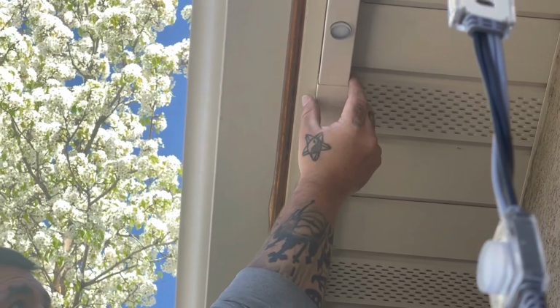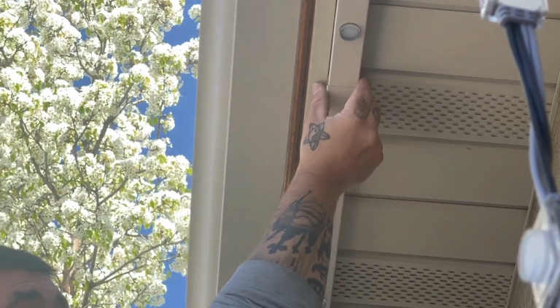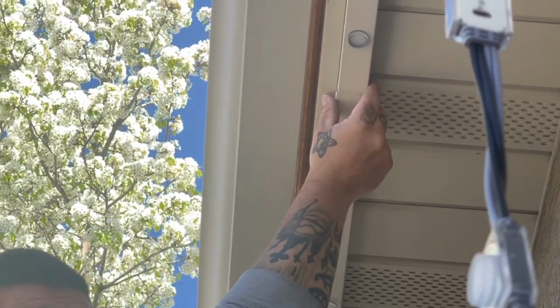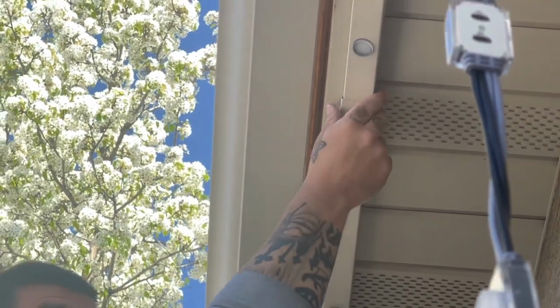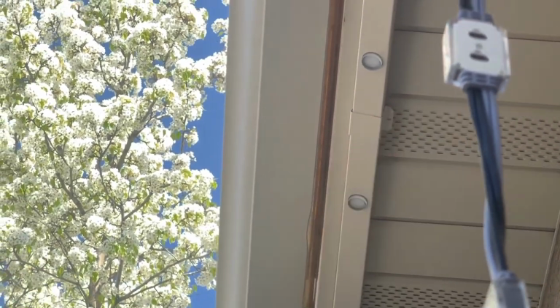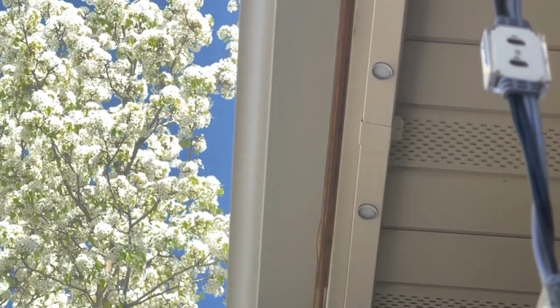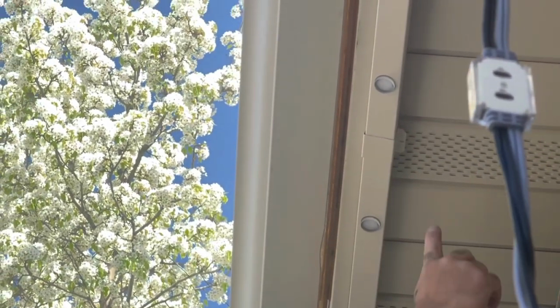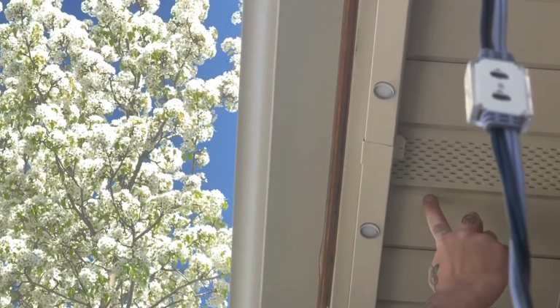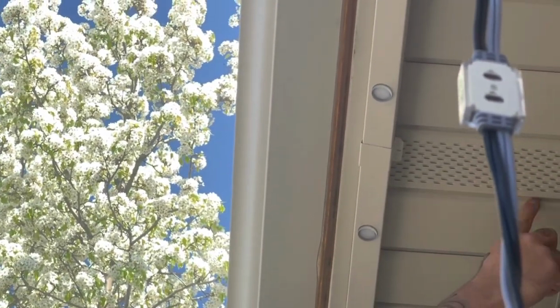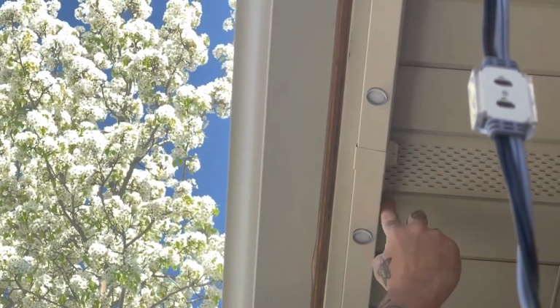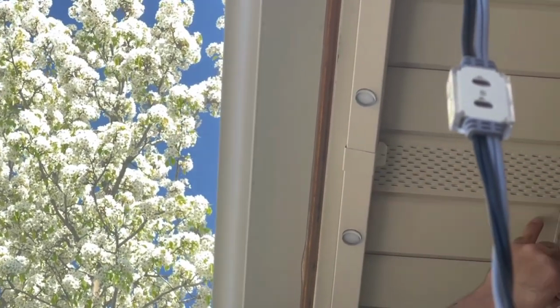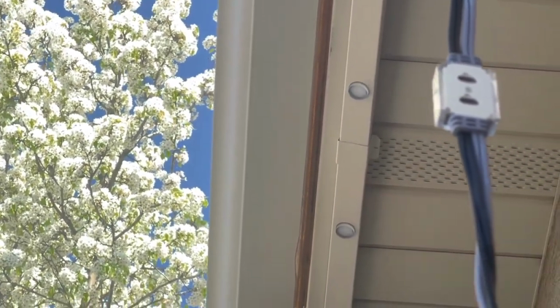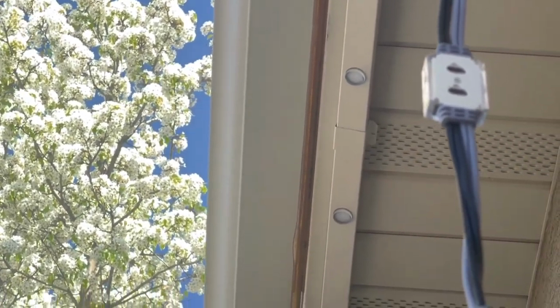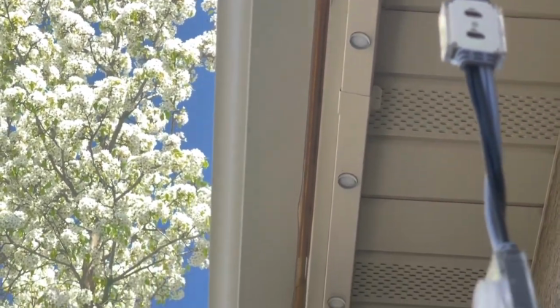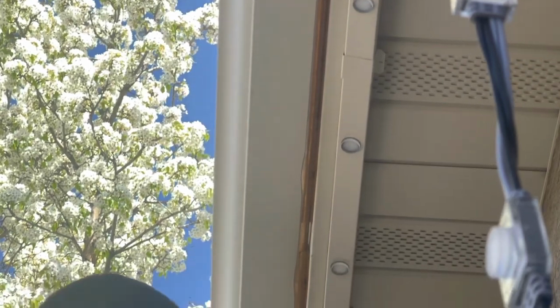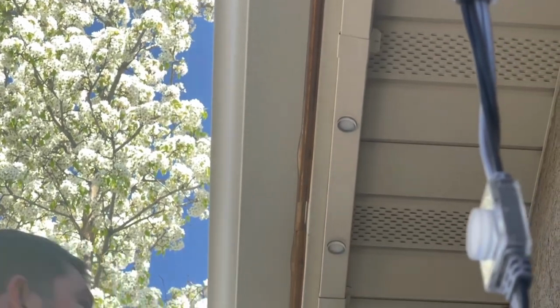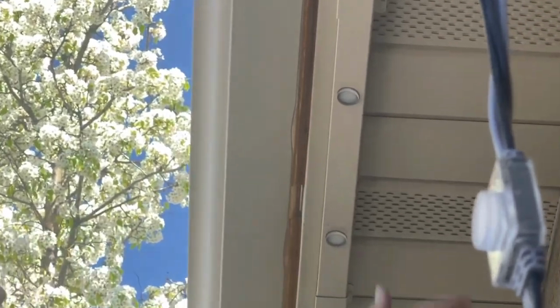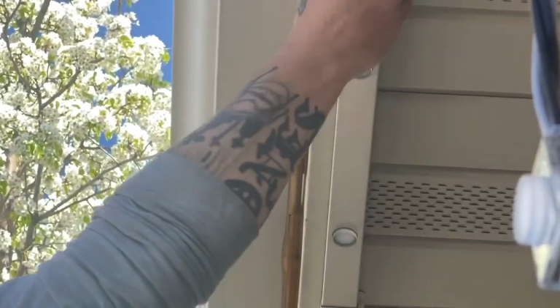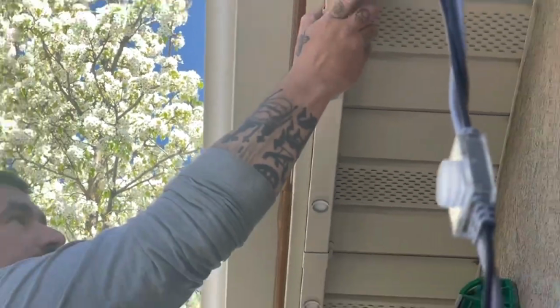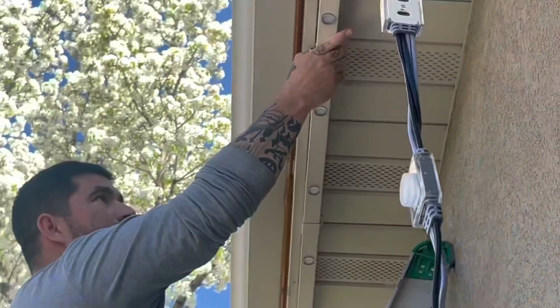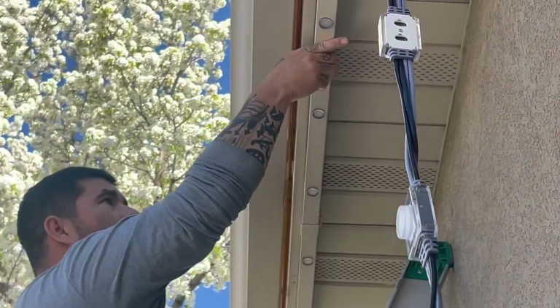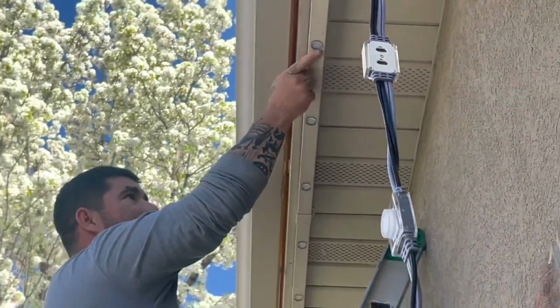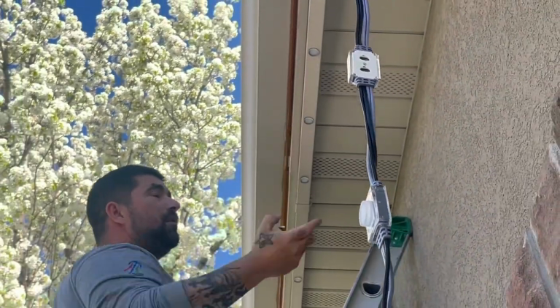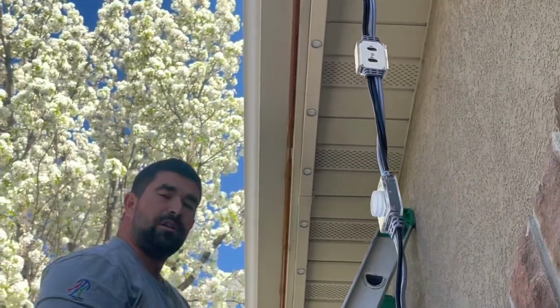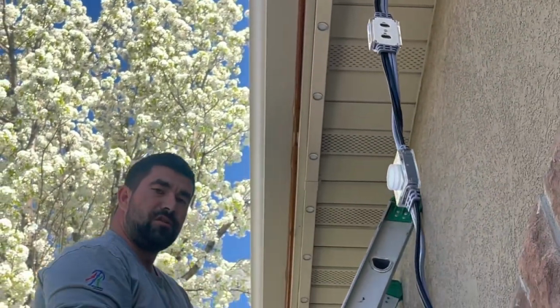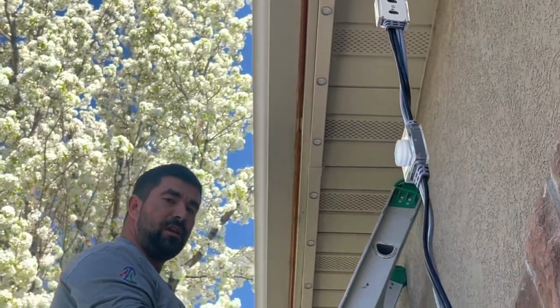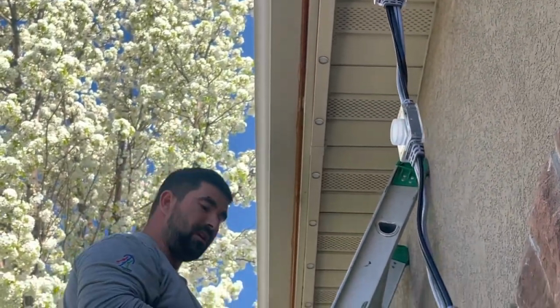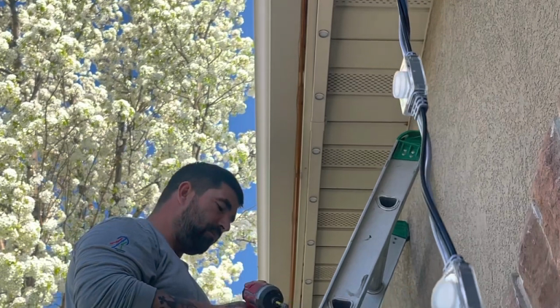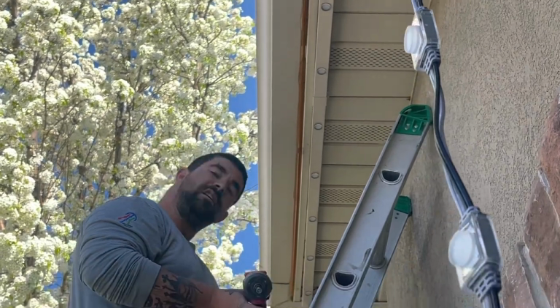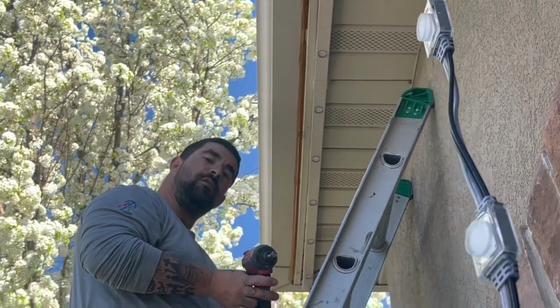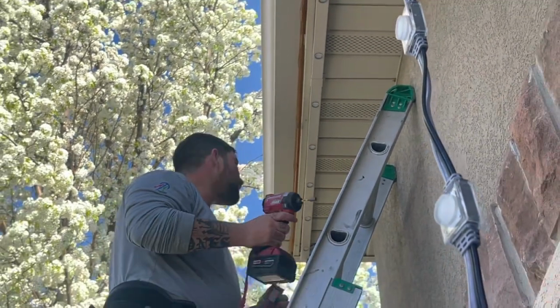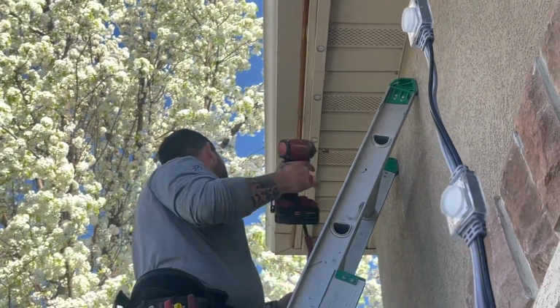When you say on a ridge — is that where the fold is, because the fold is a little stronger than the flat? Yep, absolutely. You're not always going to land where you can put a screw in the ridge, but it does help.